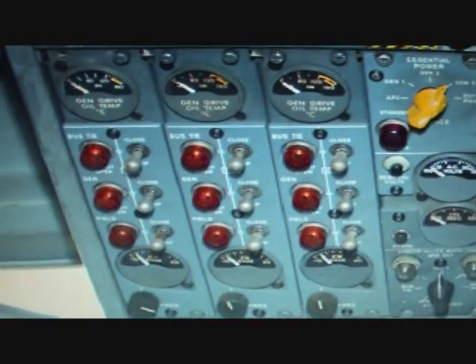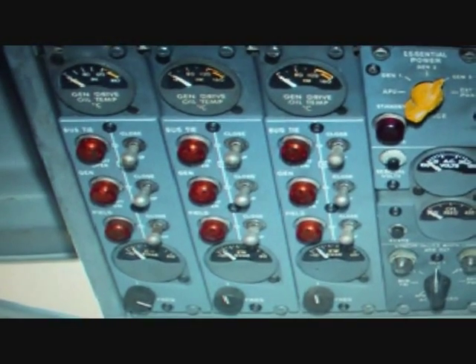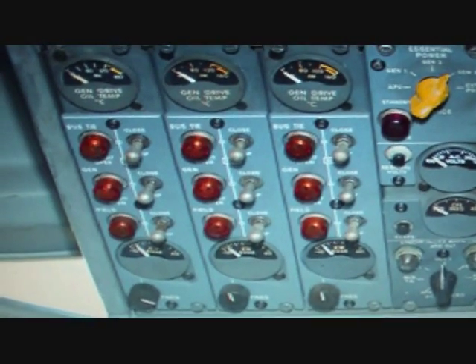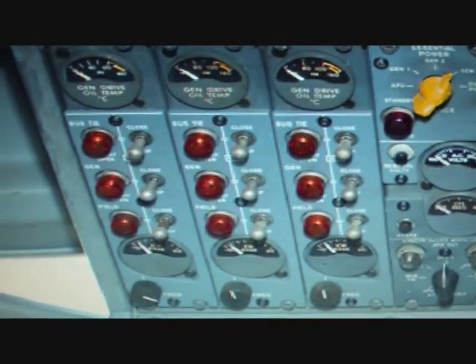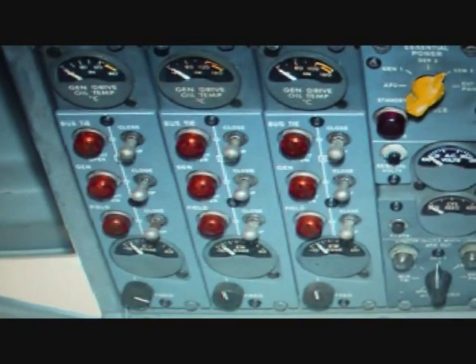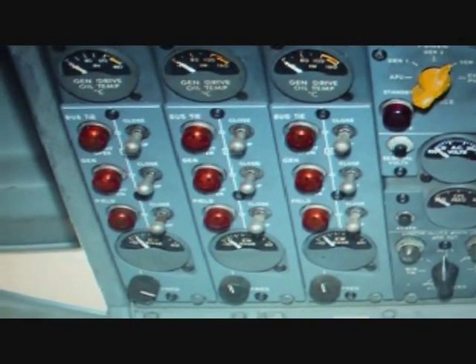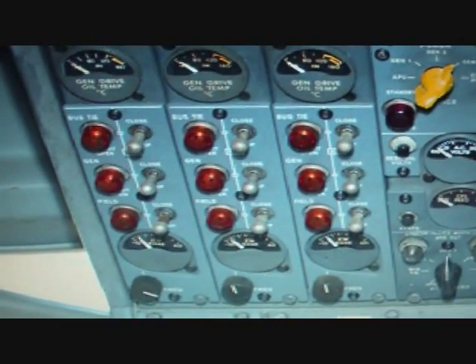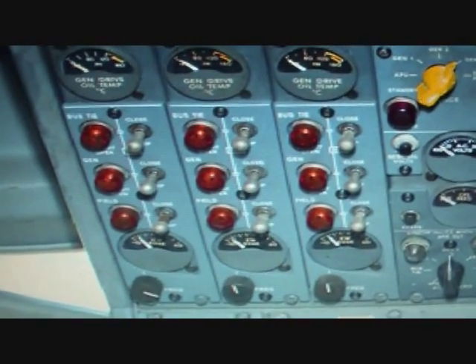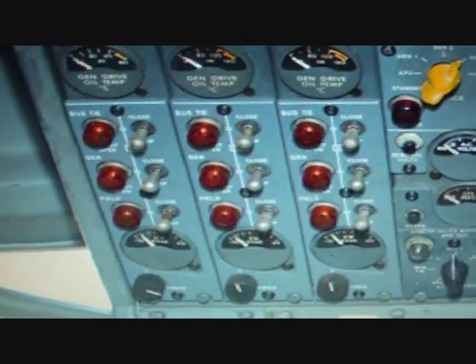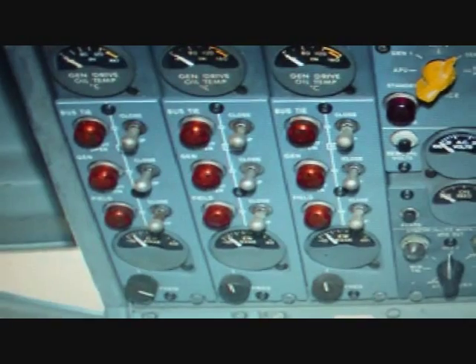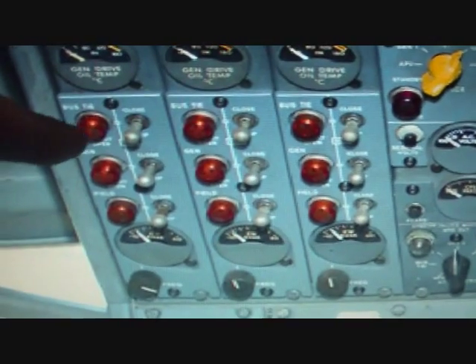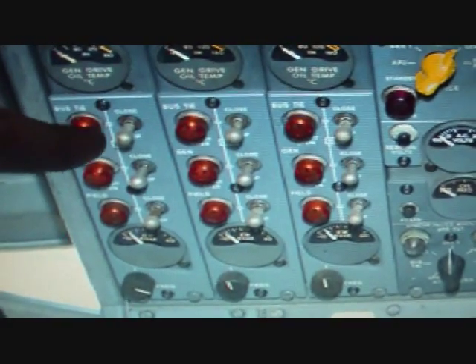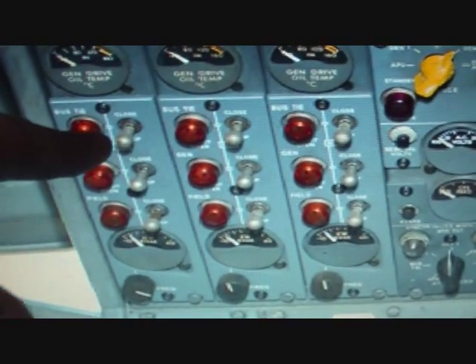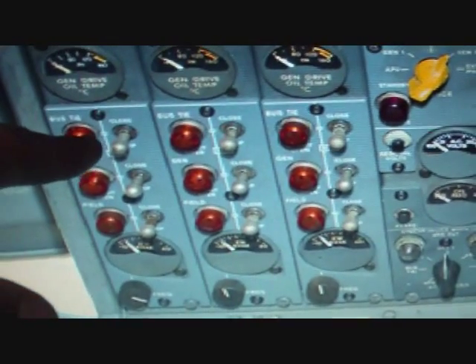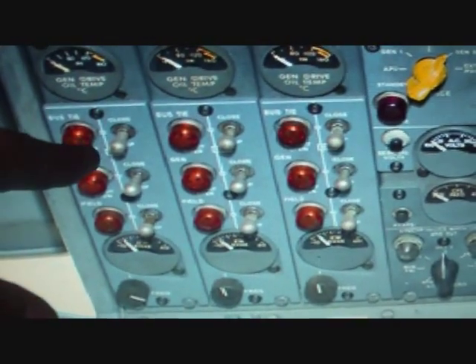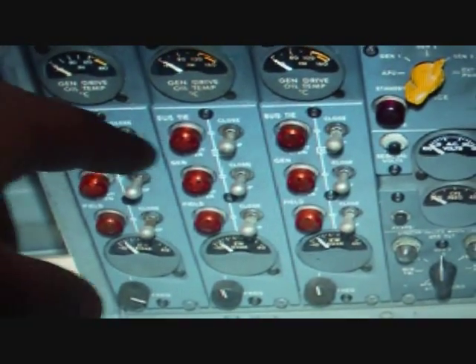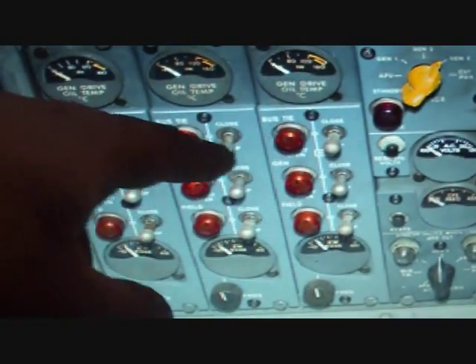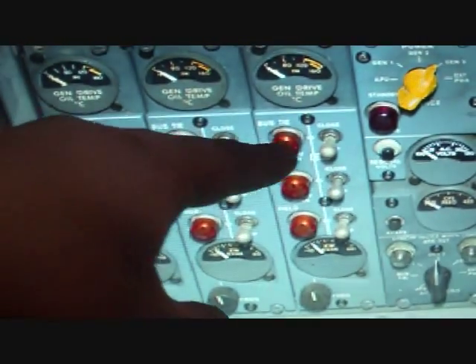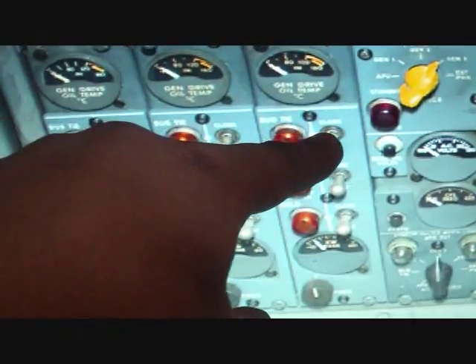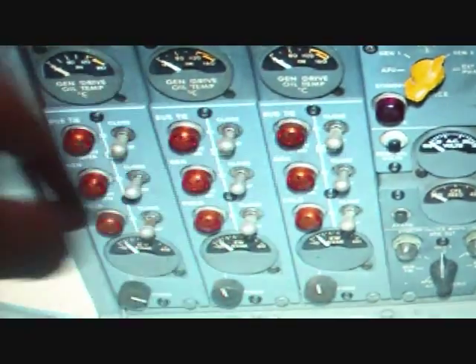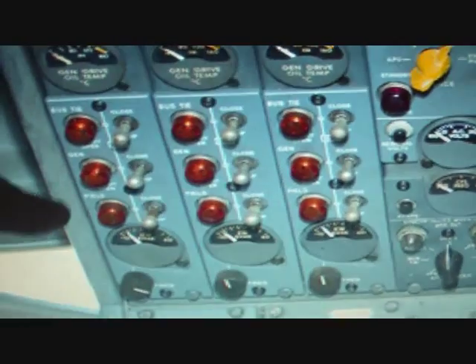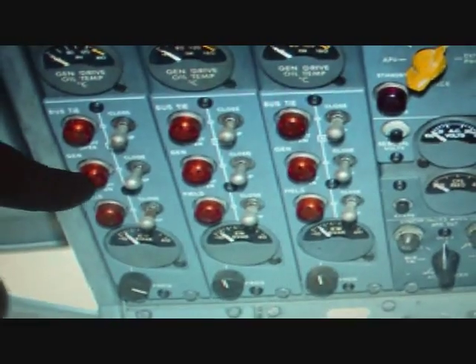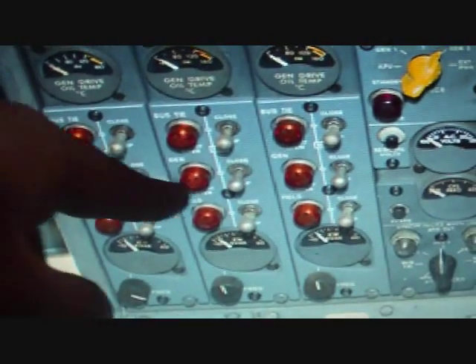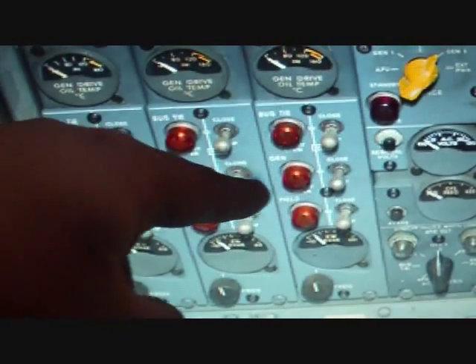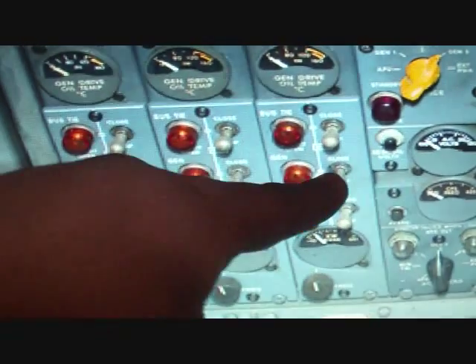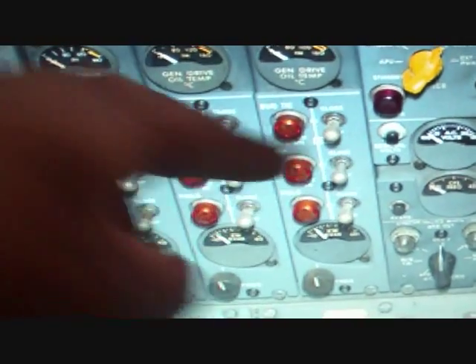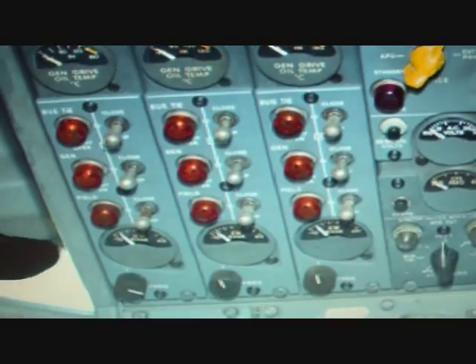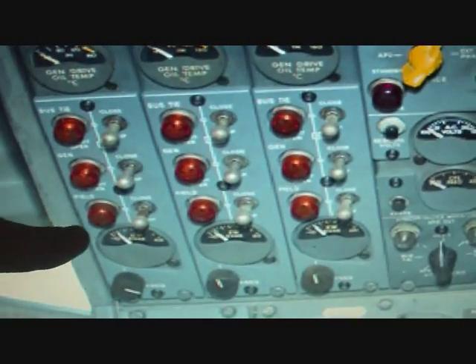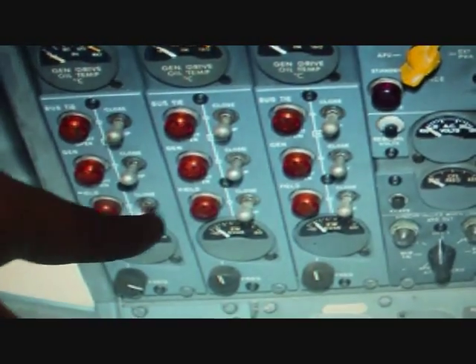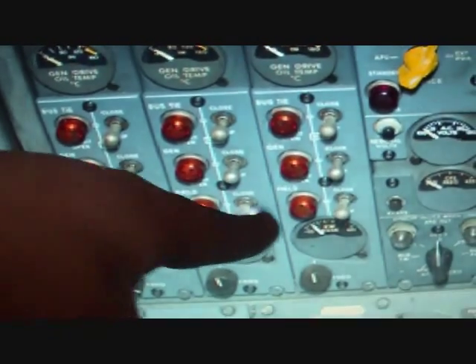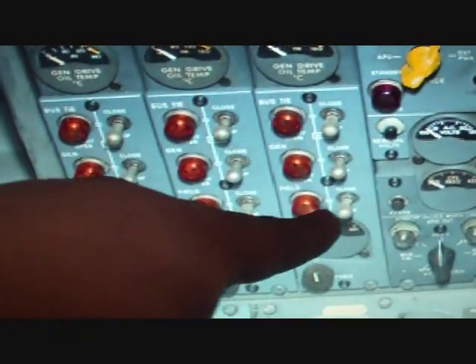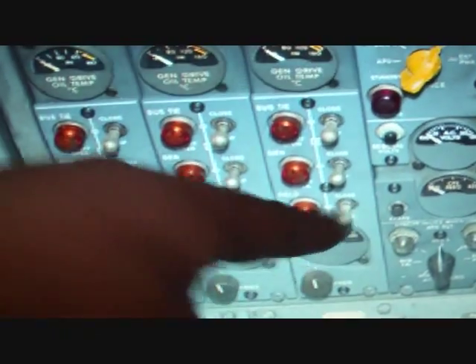On the 727, this is the electrical panel. You have three rows. The first row is bus ties. The second row is generator switches. And the third row is field switches.